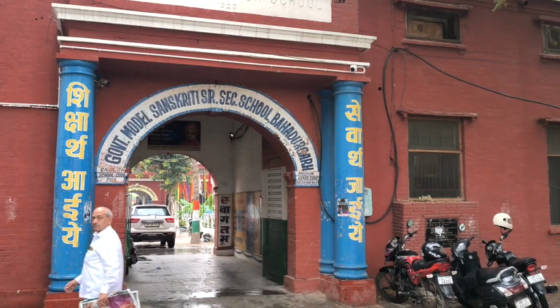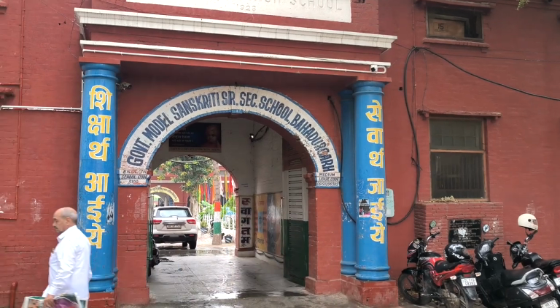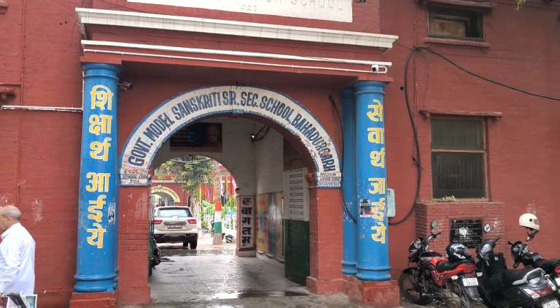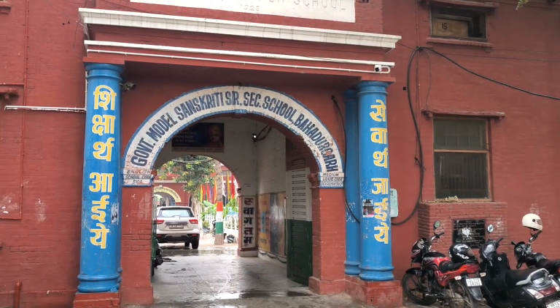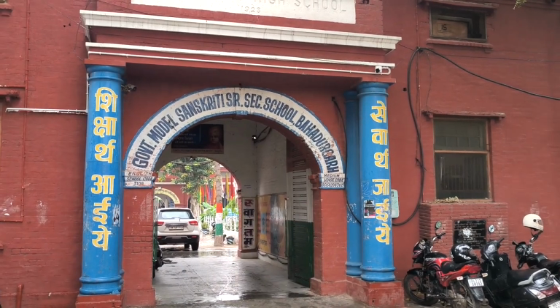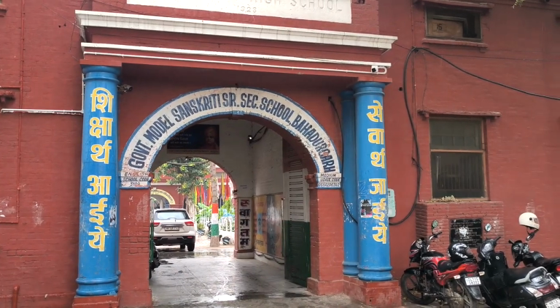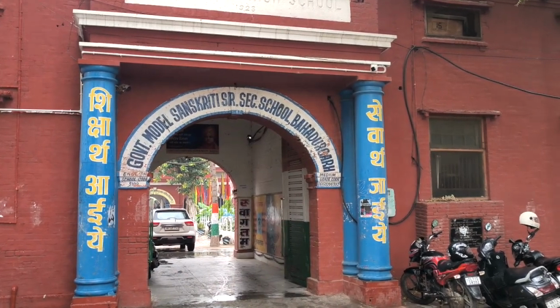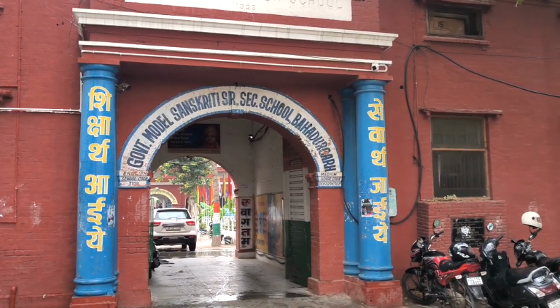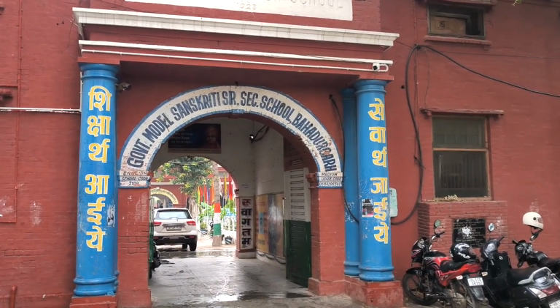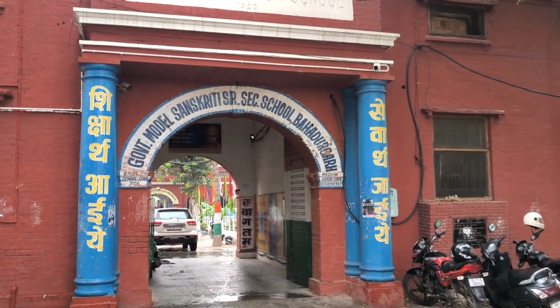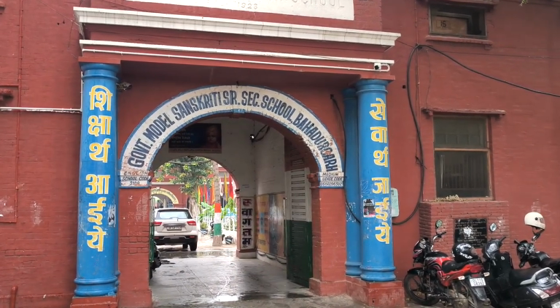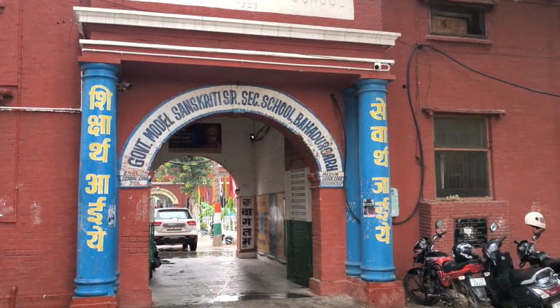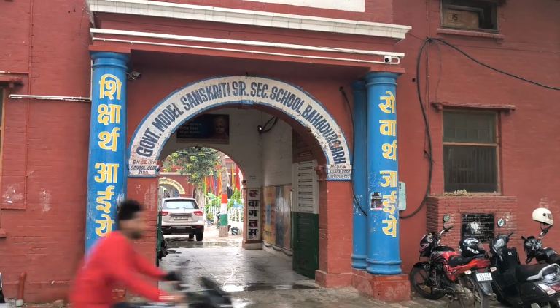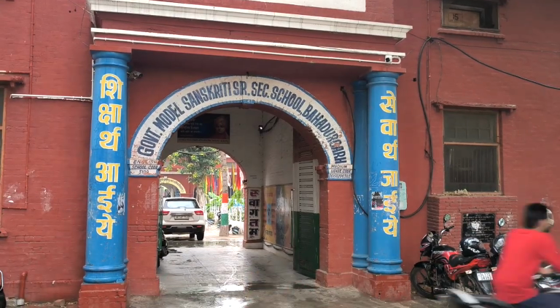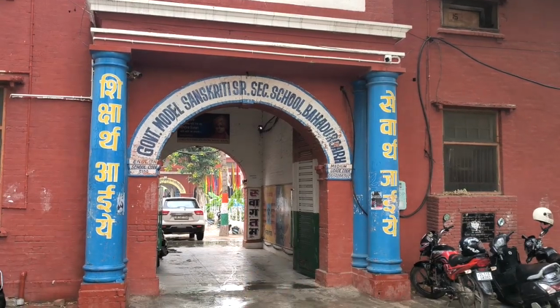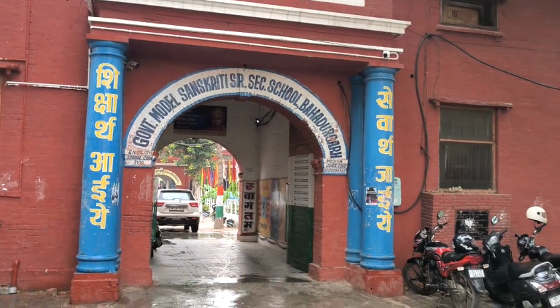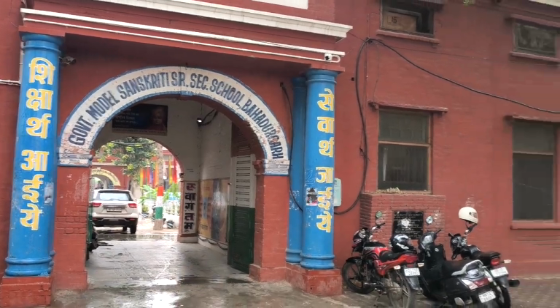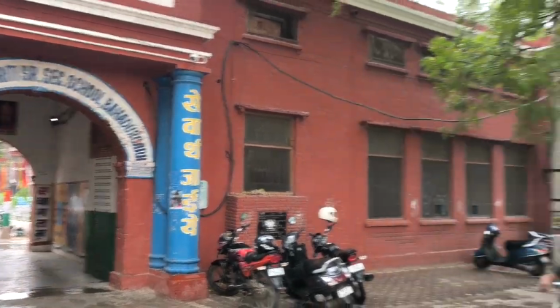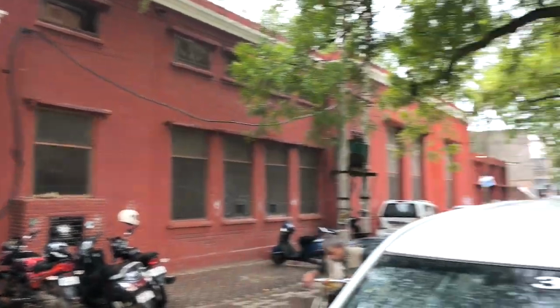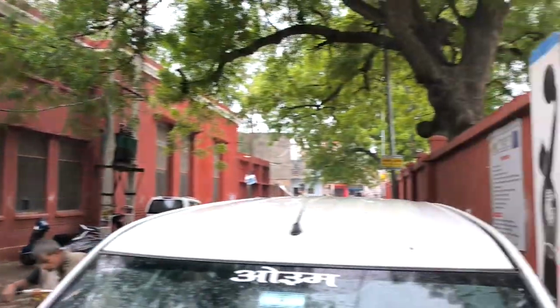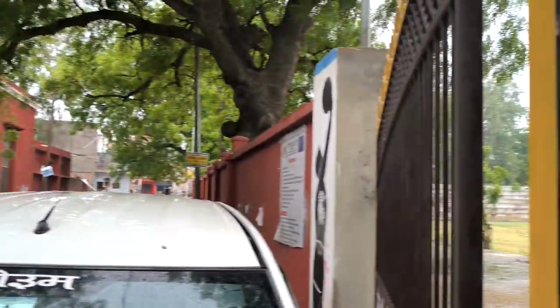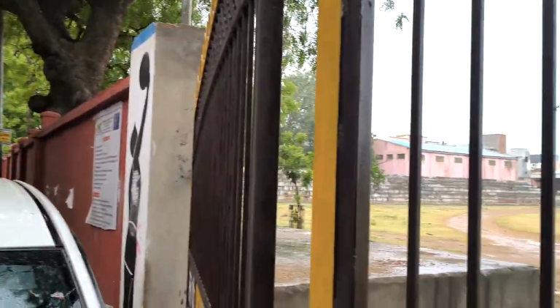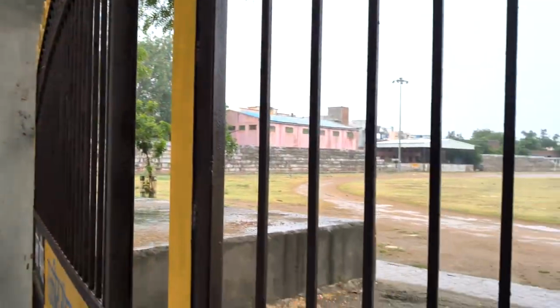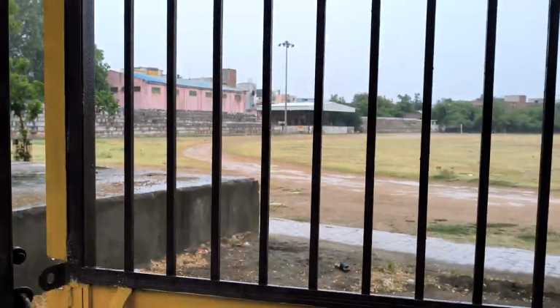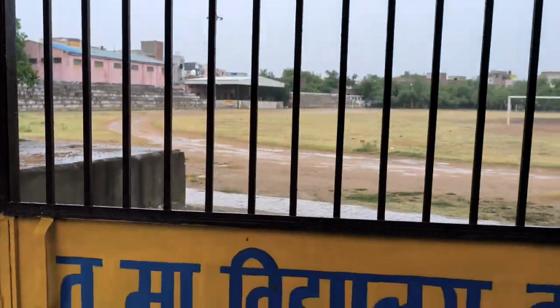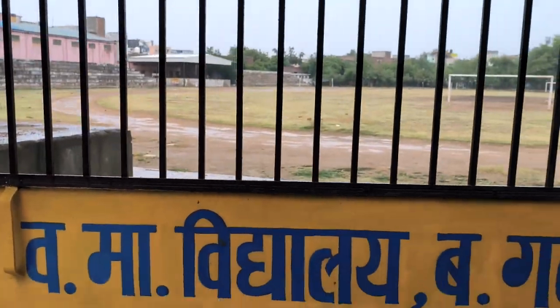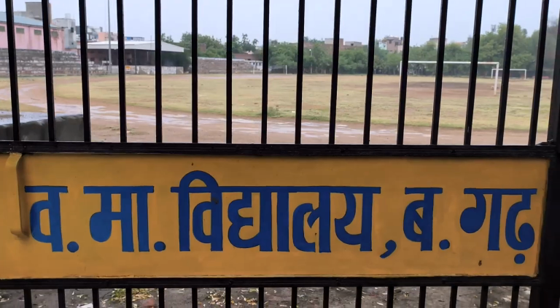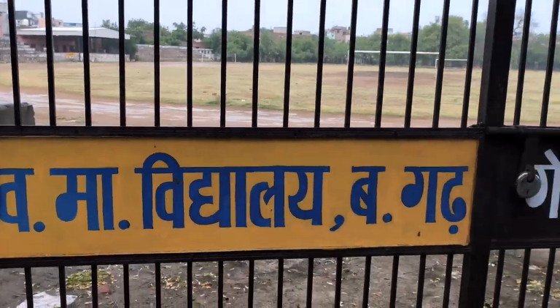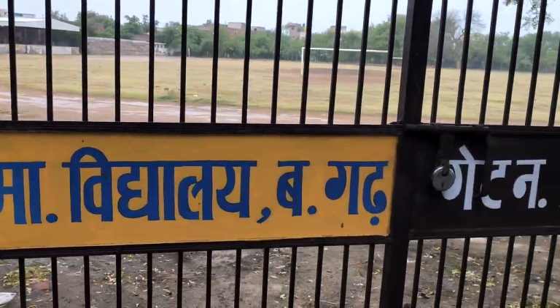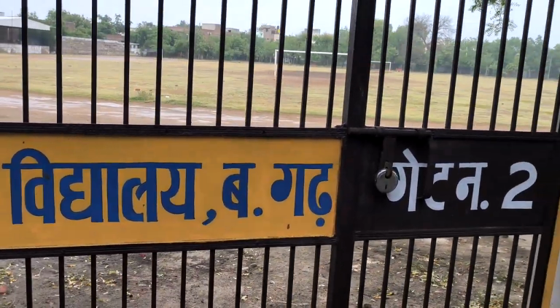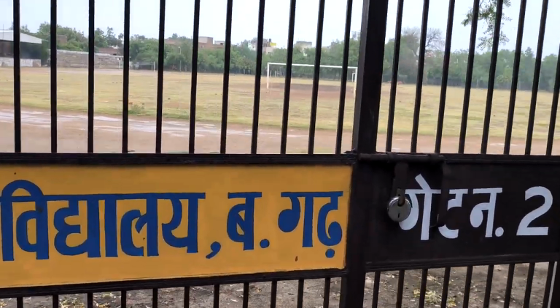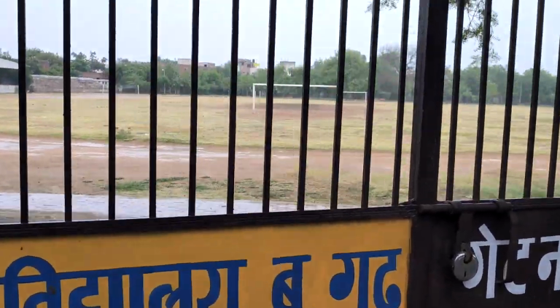This is the main entrance of Government Model Sanskriti Senior Secondary School Bahadurgarh. At the back side of this is the ground of Government Model Sanskriti Senior Secondary School Bahadurgarh.